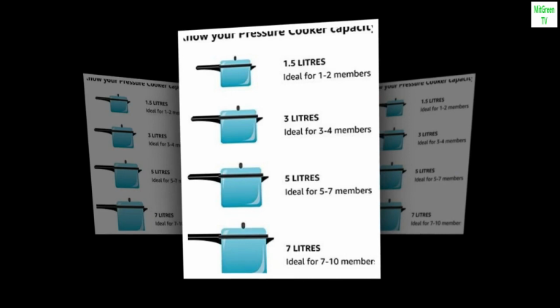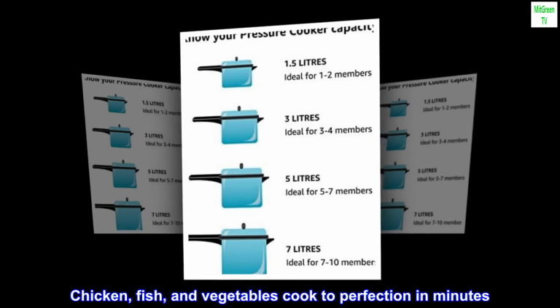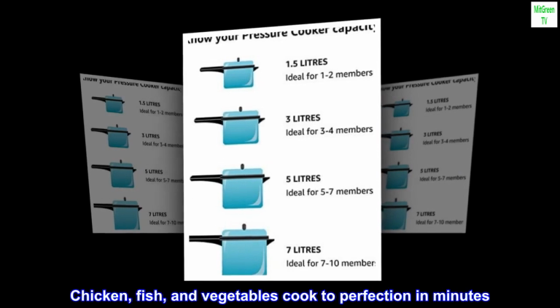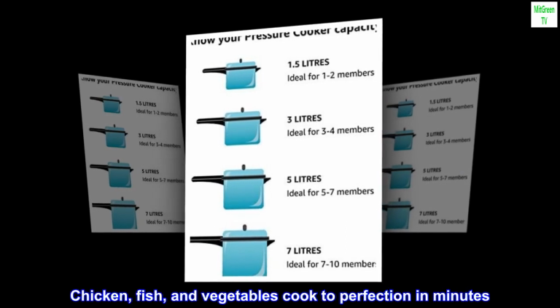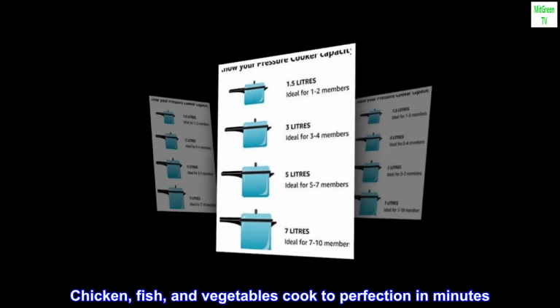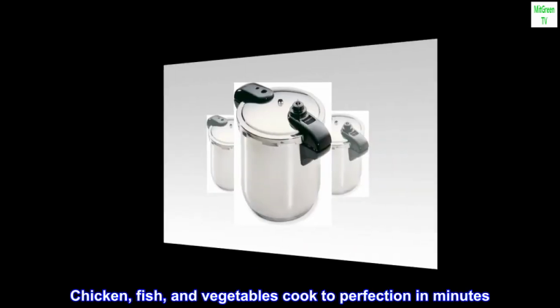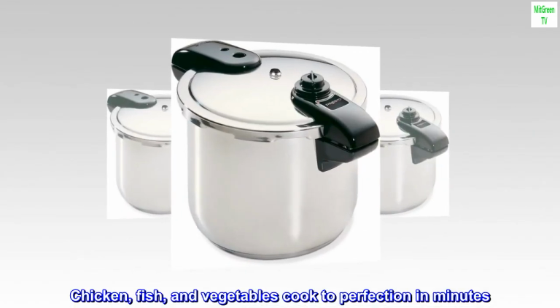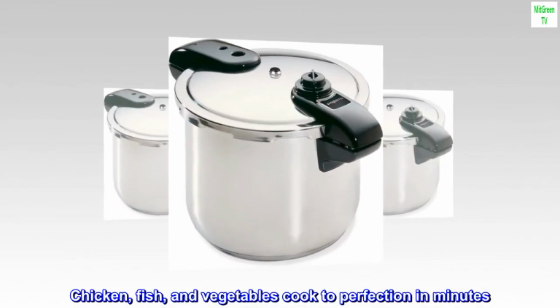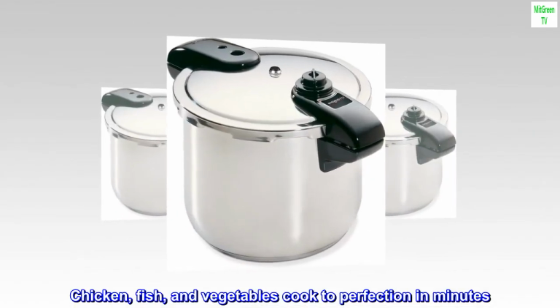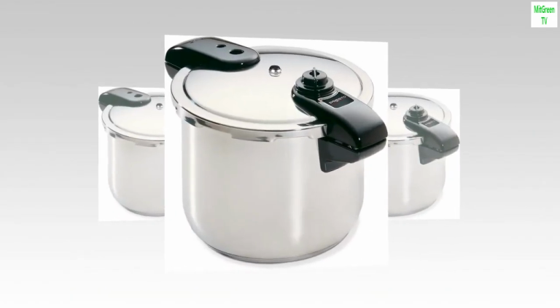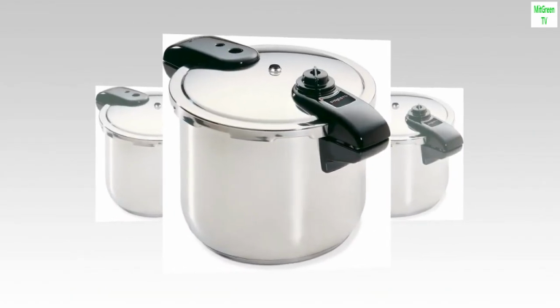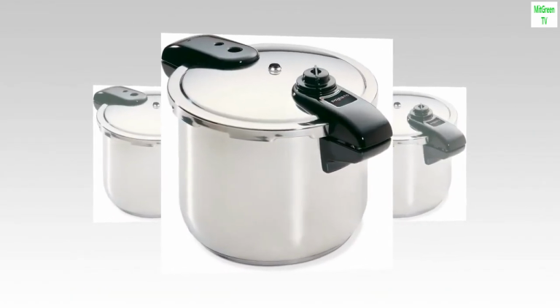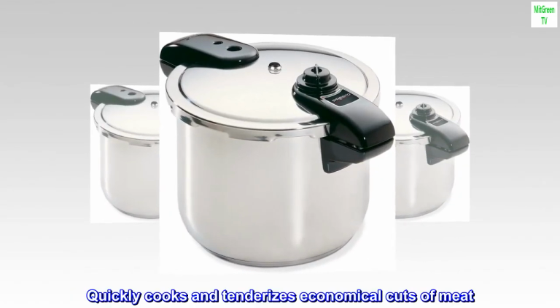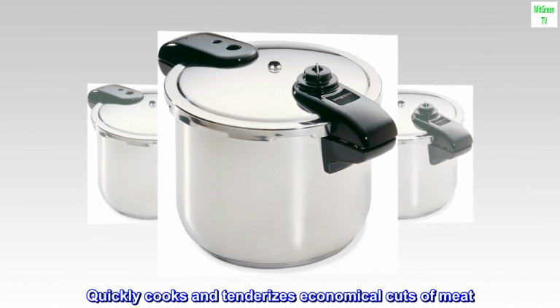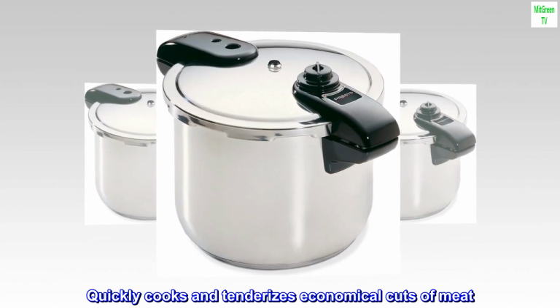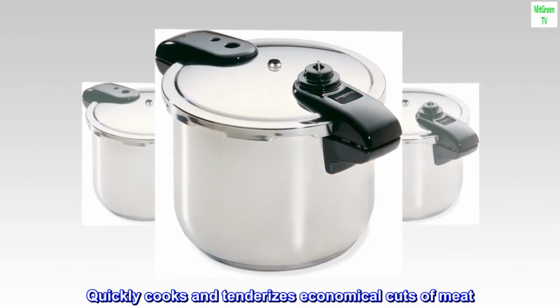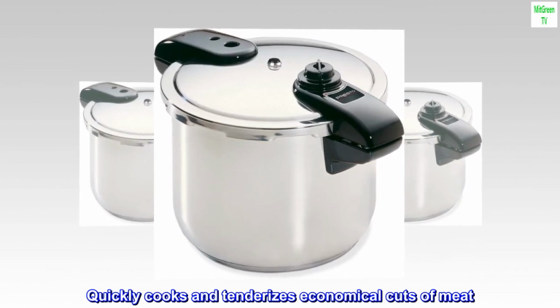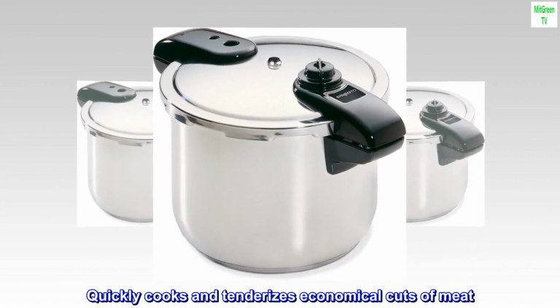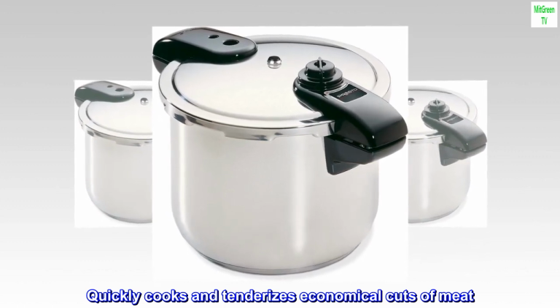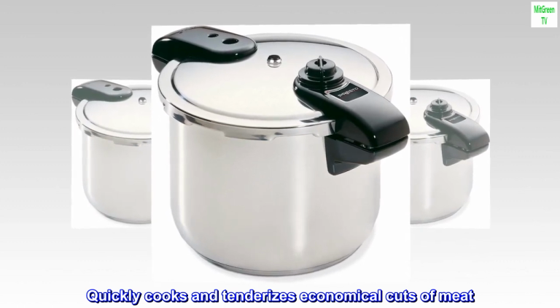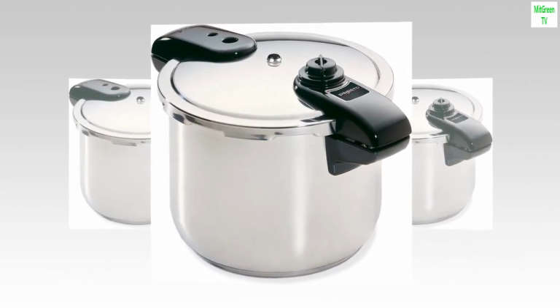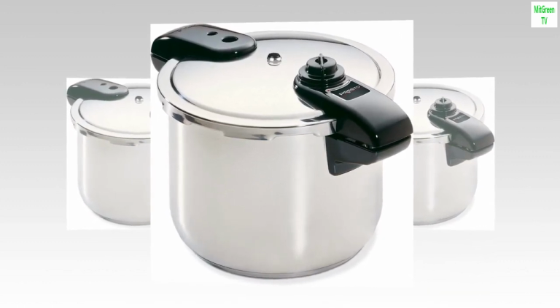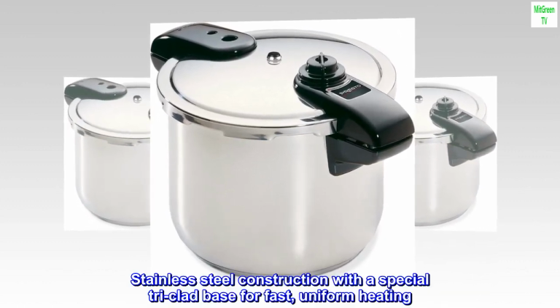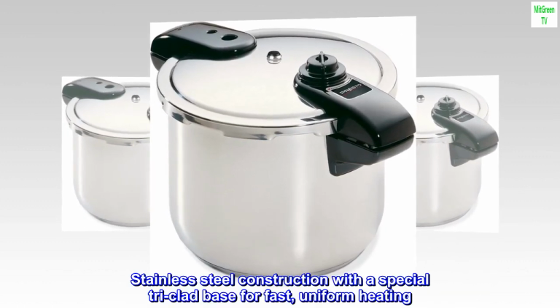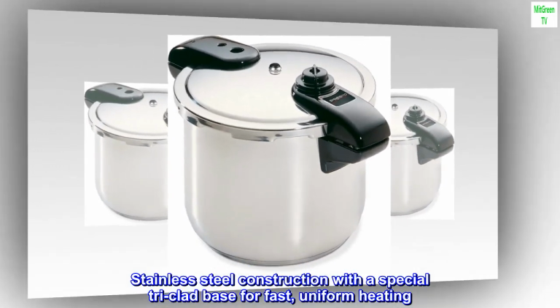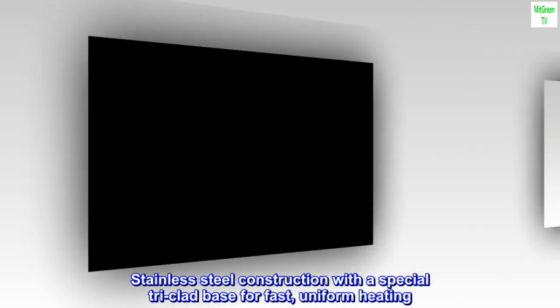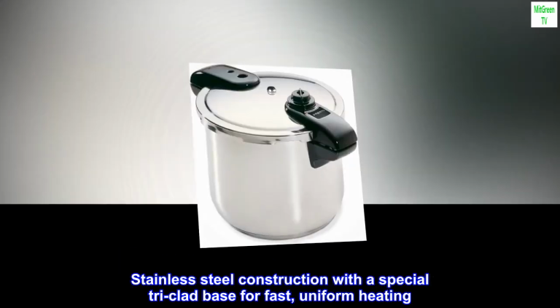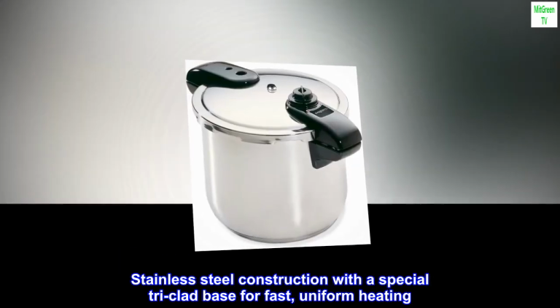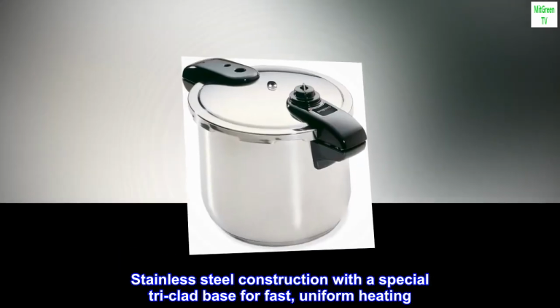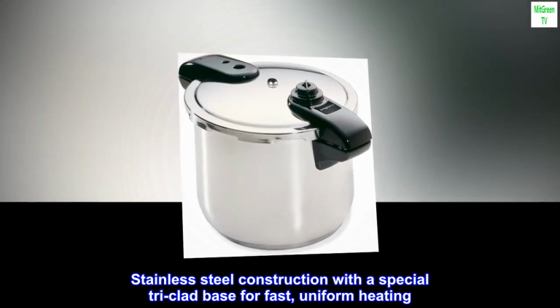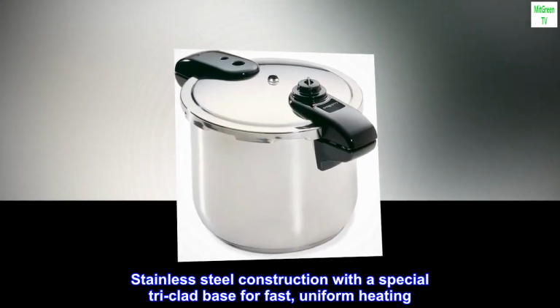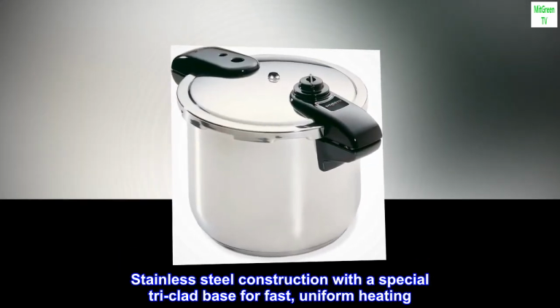Chicken, fish, and vegetables cook to perfection in minutes. Quickly cooks and tenderizes economical cuts of meat. Stainless steel construction with a special tri-clad base for fast, uniform heating.